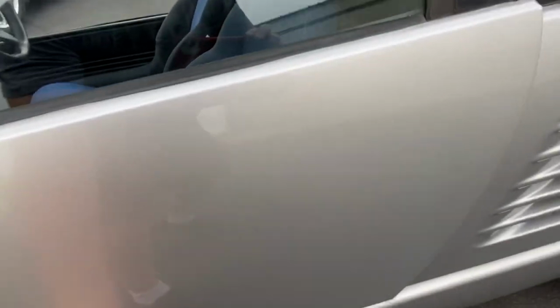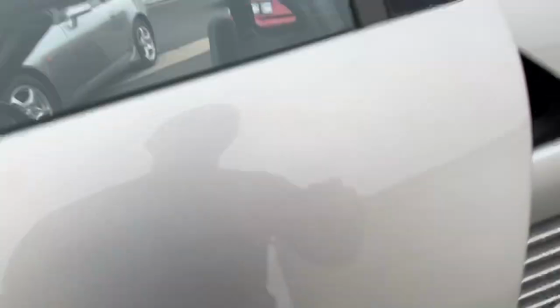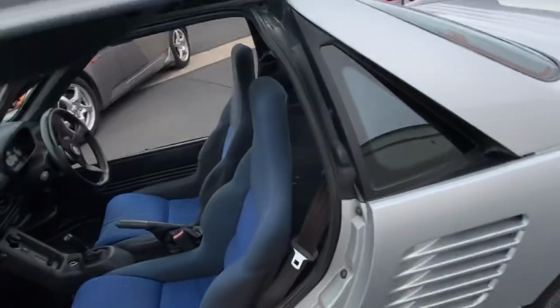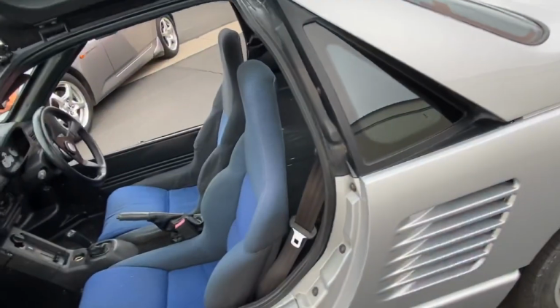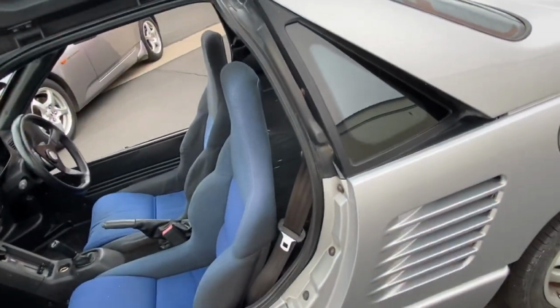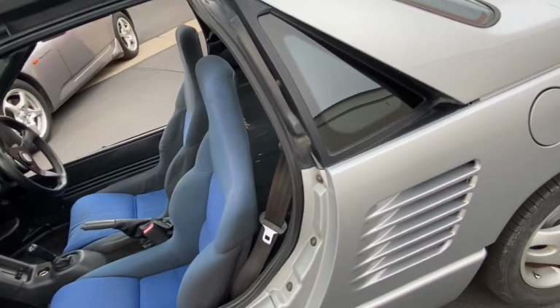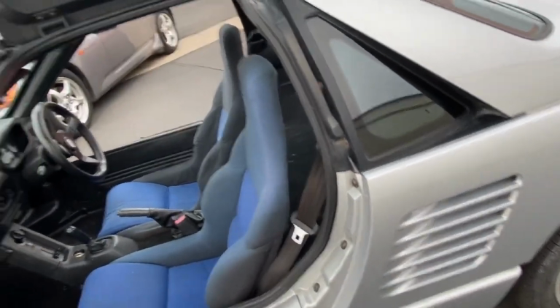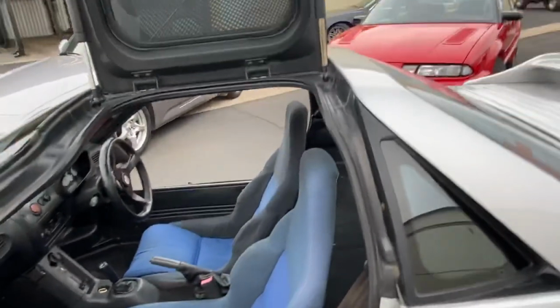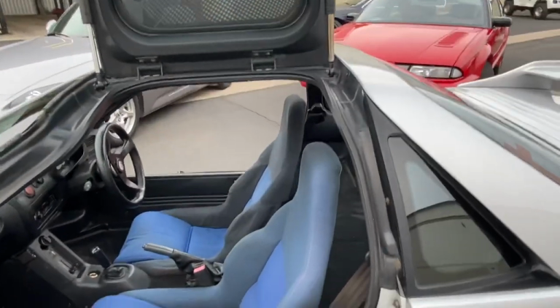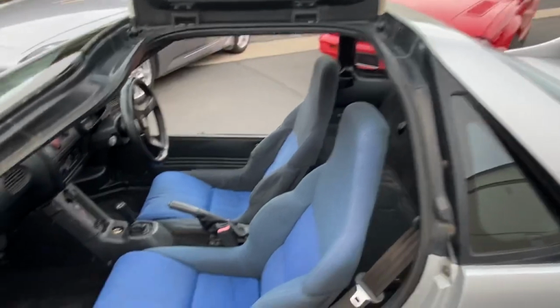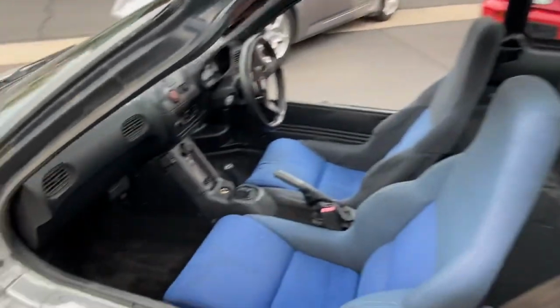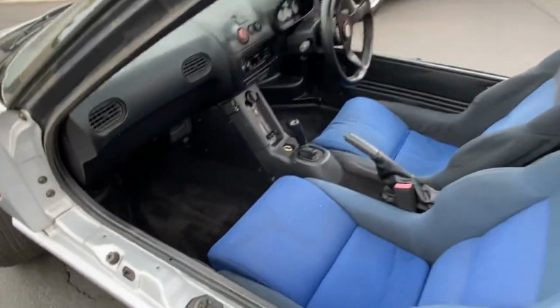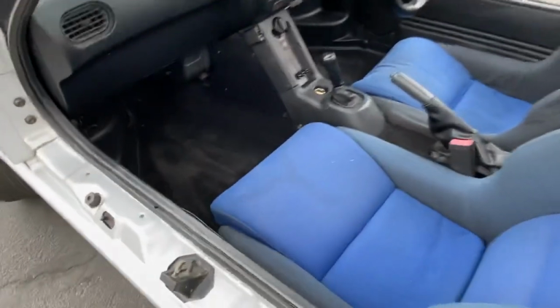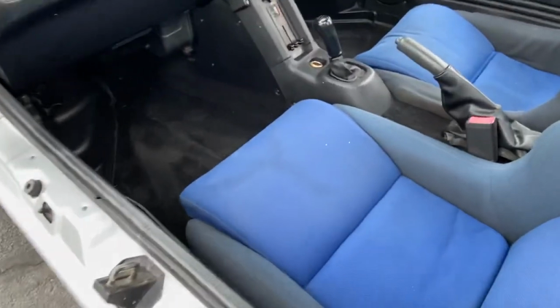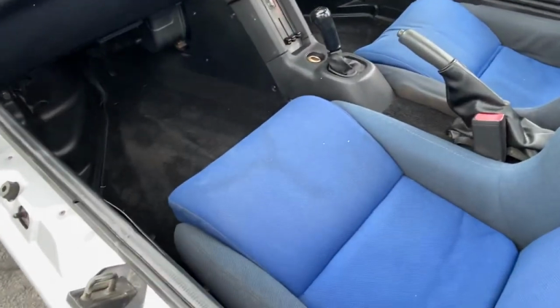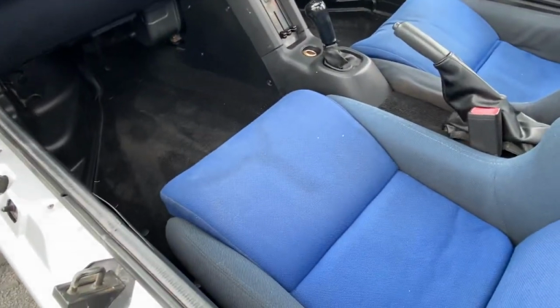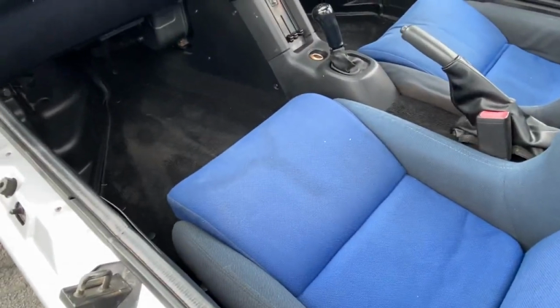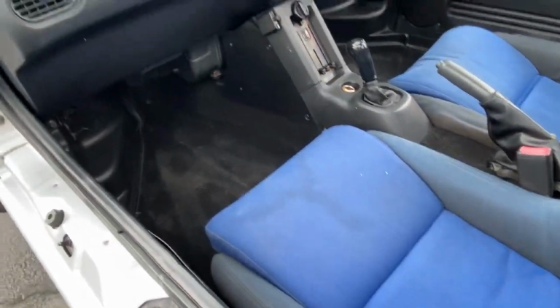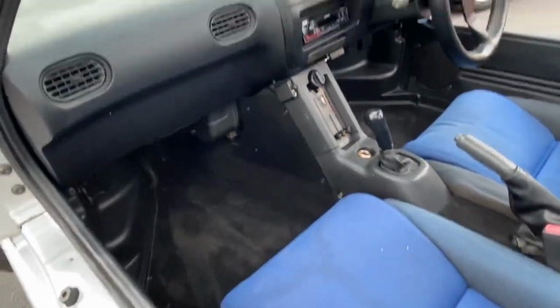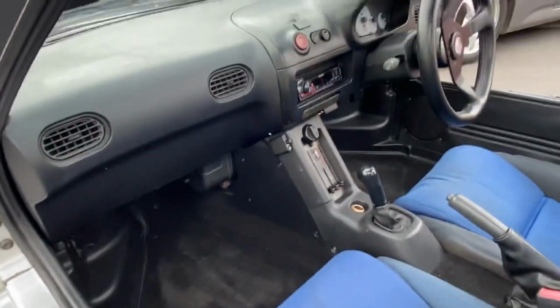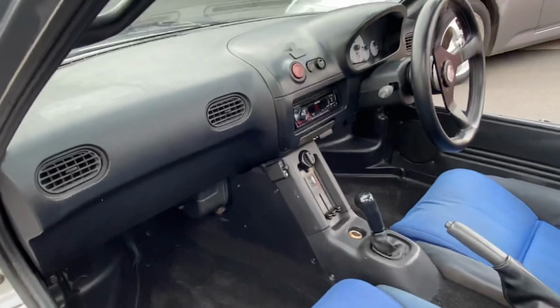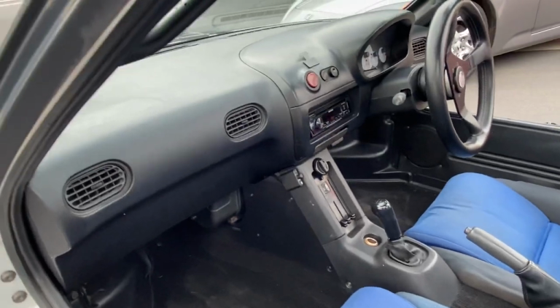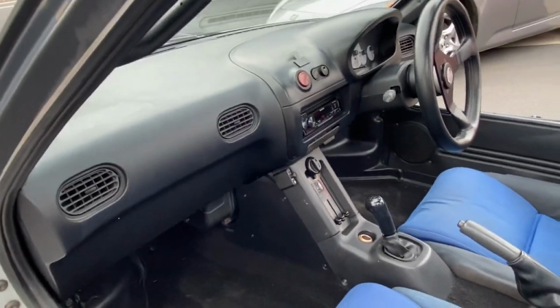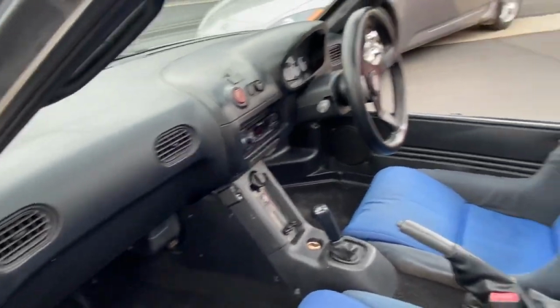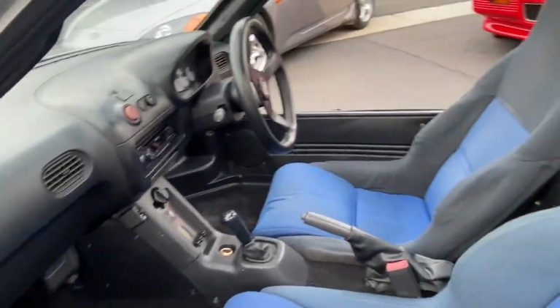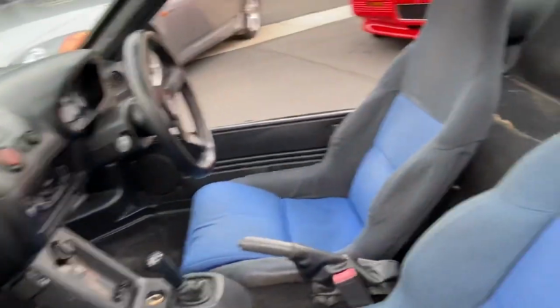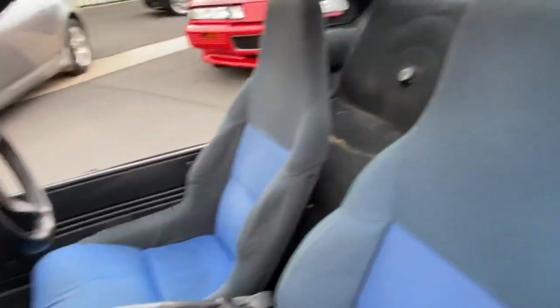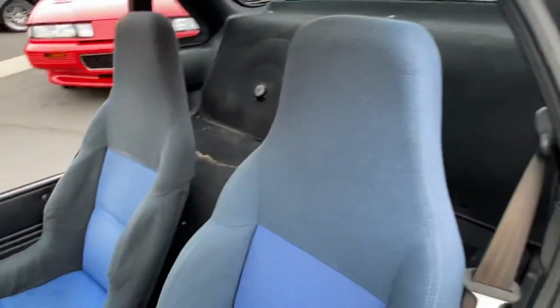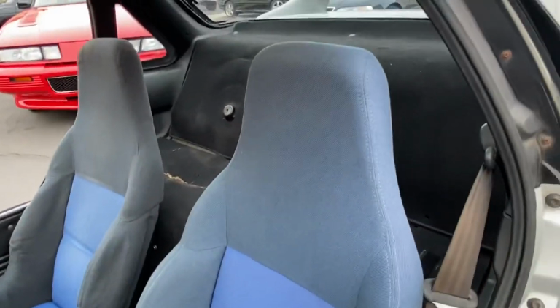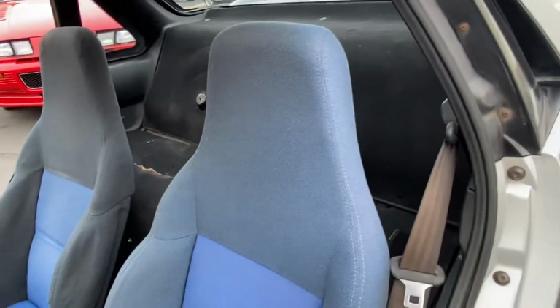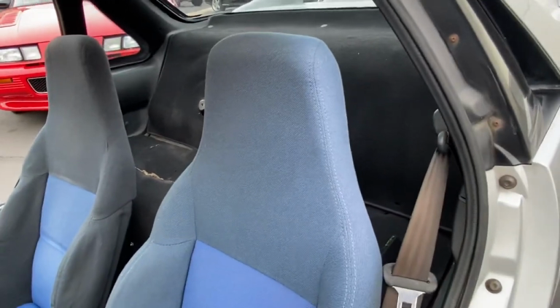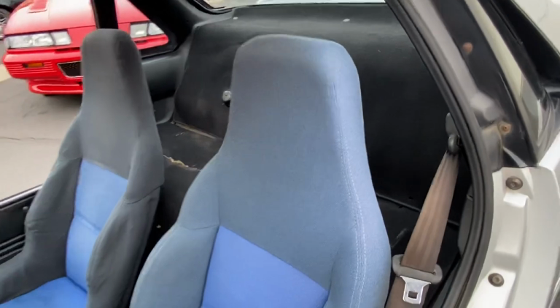I'll open this door. You can see a little bit of staining on the passenger seat there. Otherwise, it's a decent interior.